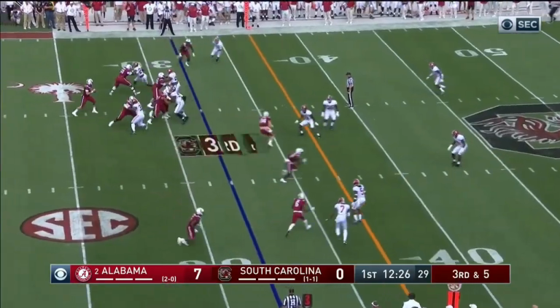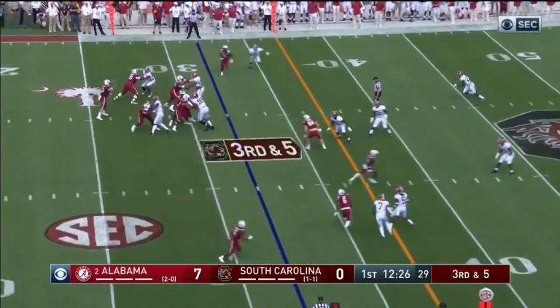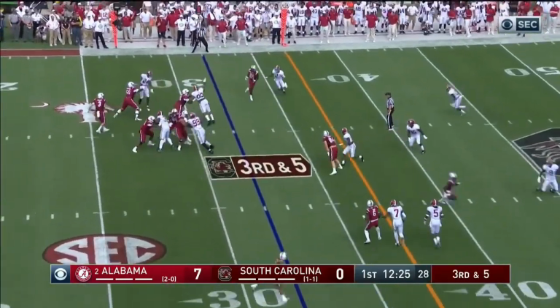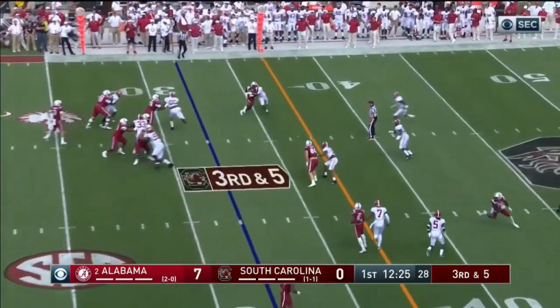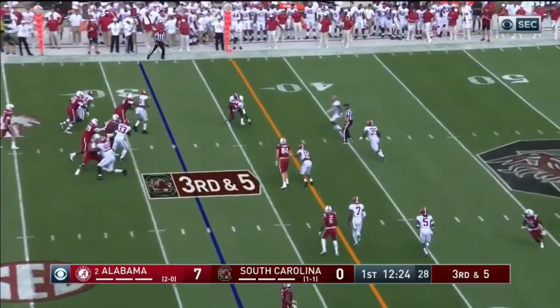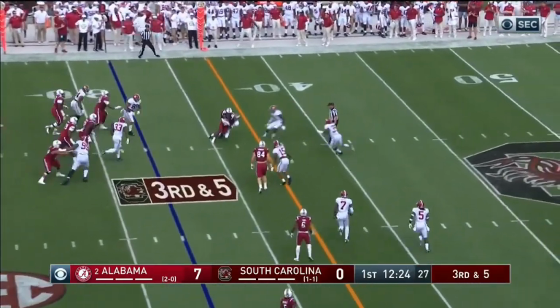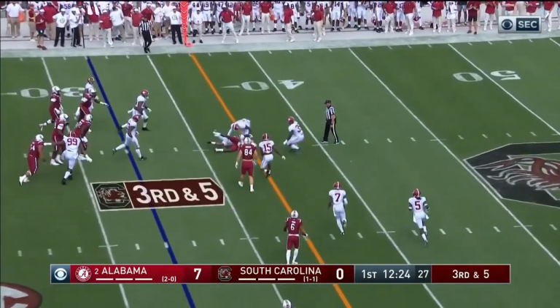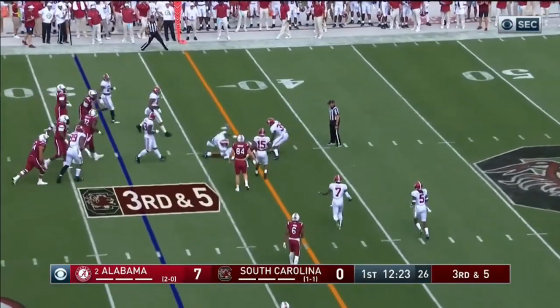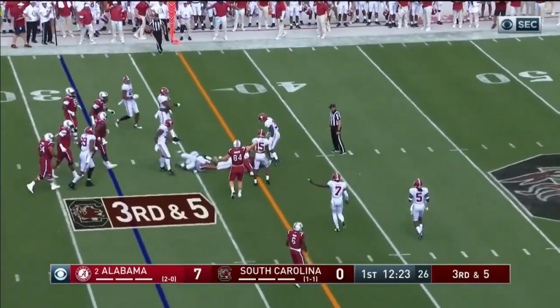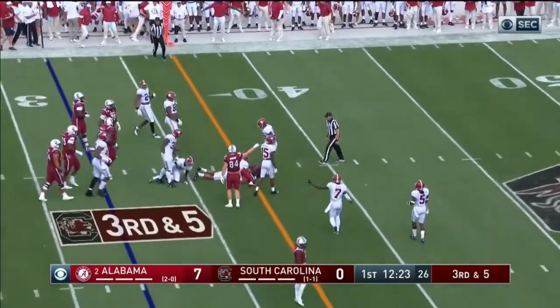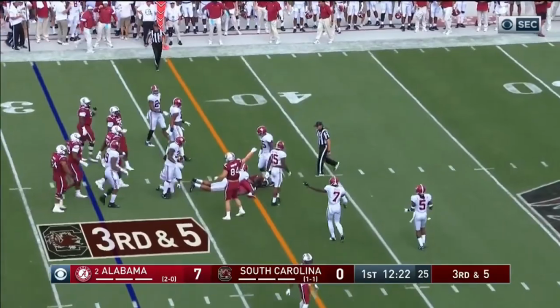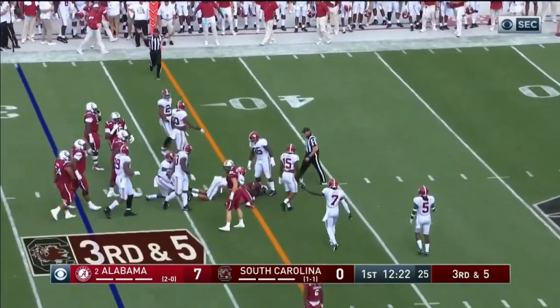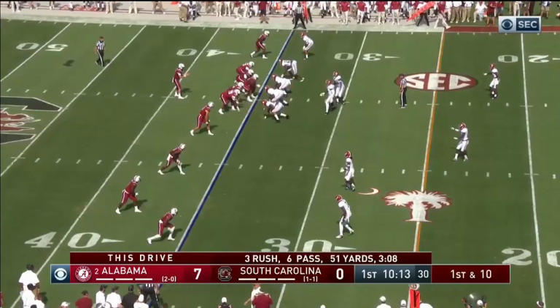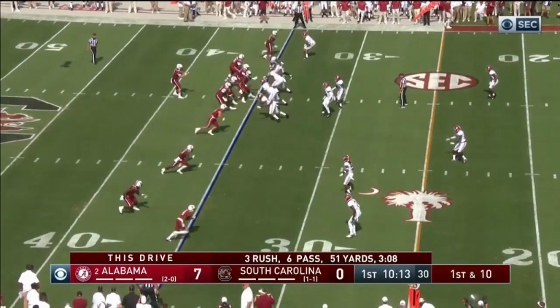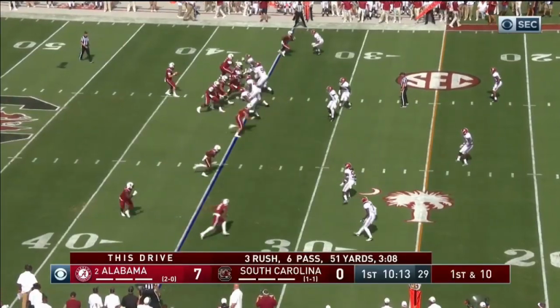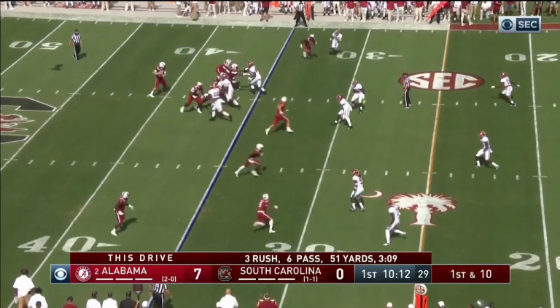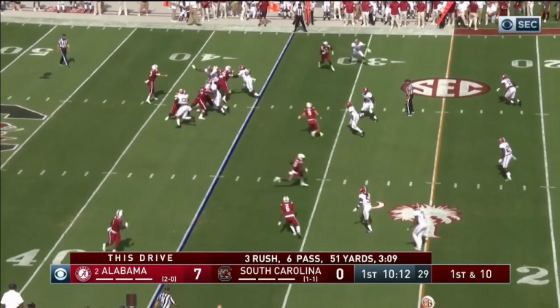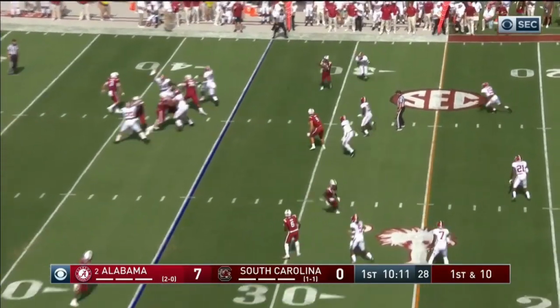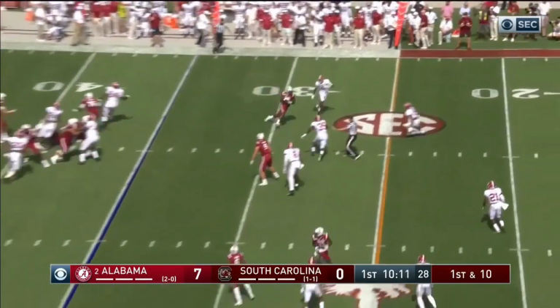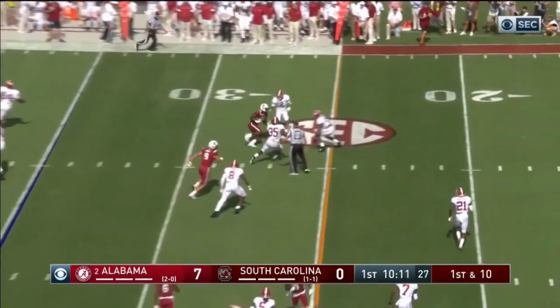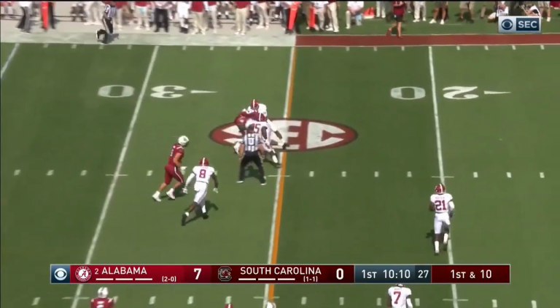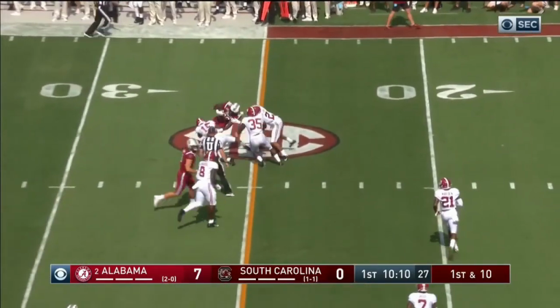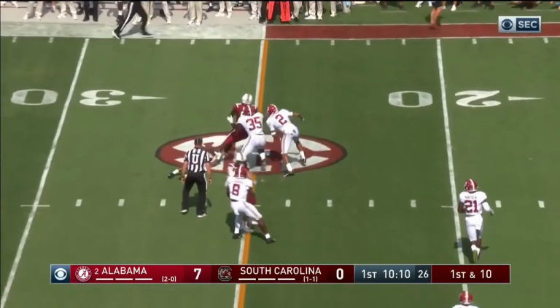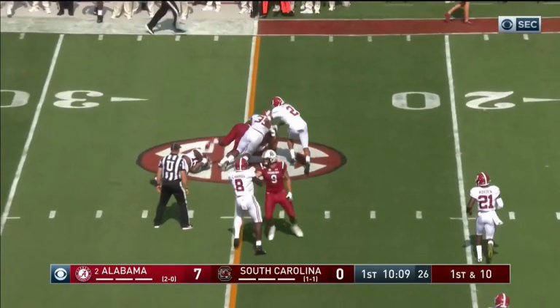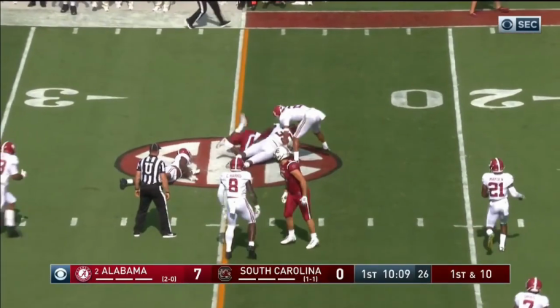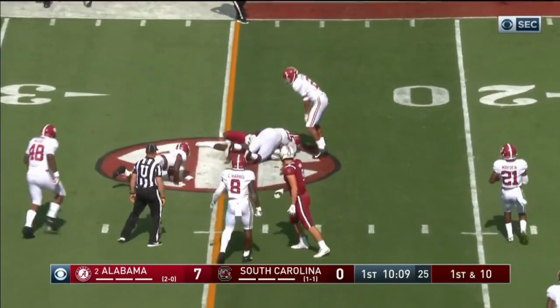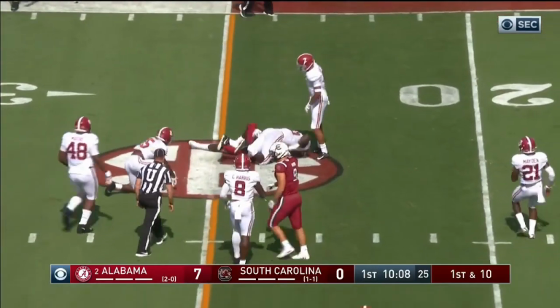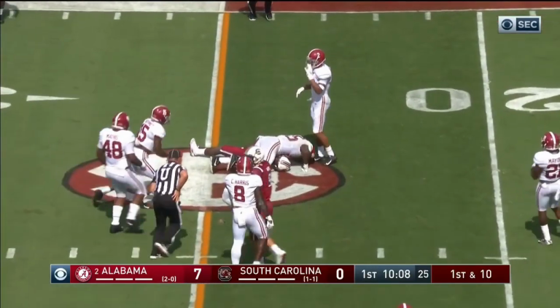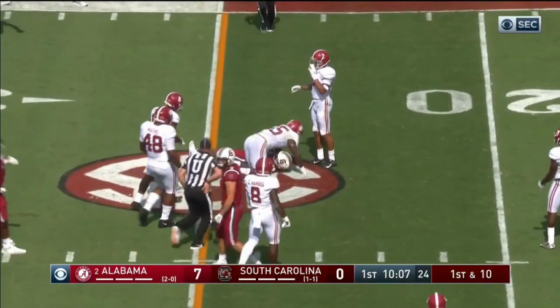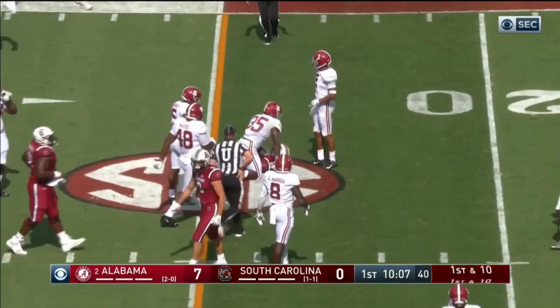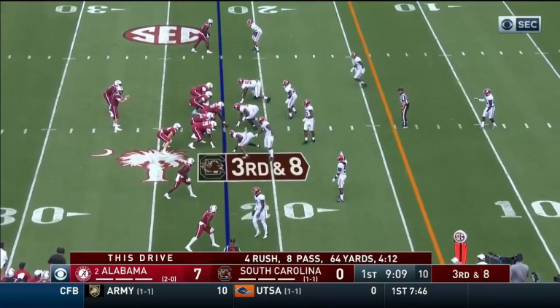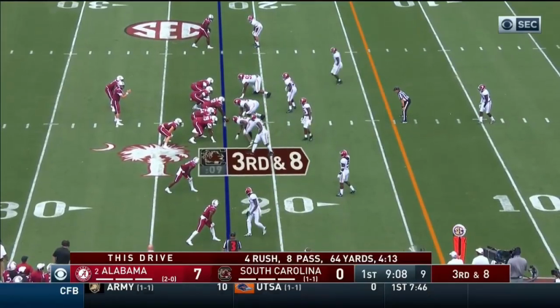Quick snap. Quick slant — very close to a first down. Multiple throws for Ryan. Quick slant, quick completion — Brian Edwards, first down. South Carolina. Pick up to the left. Next to Alinsky.